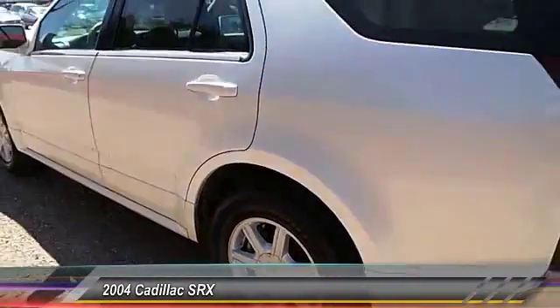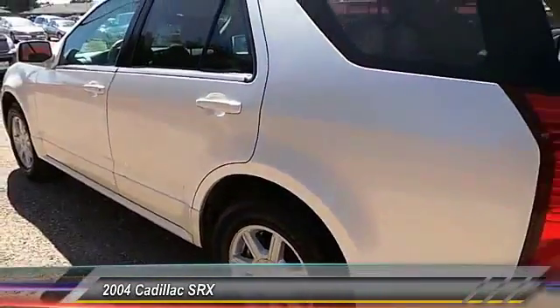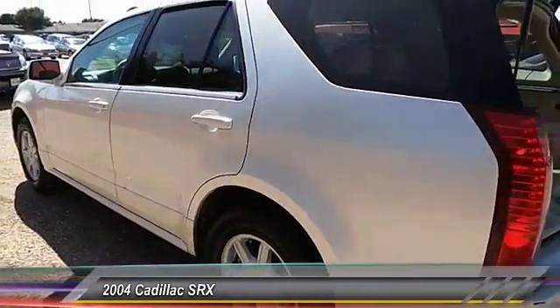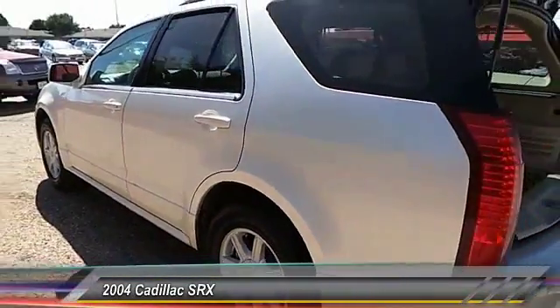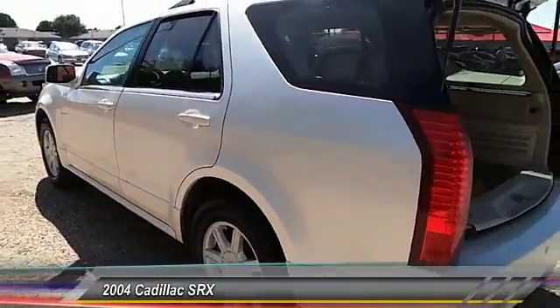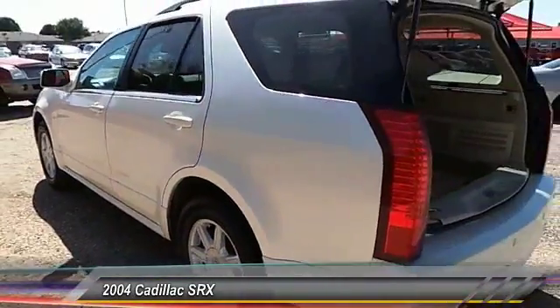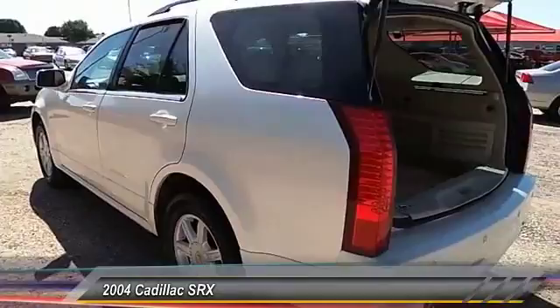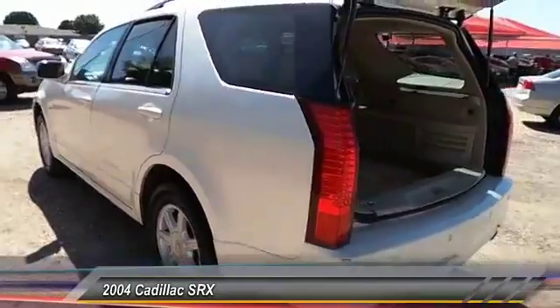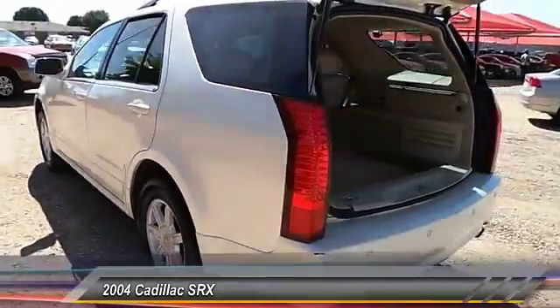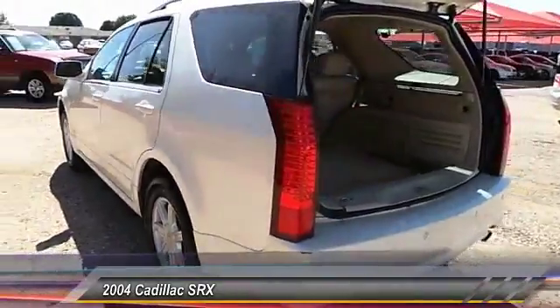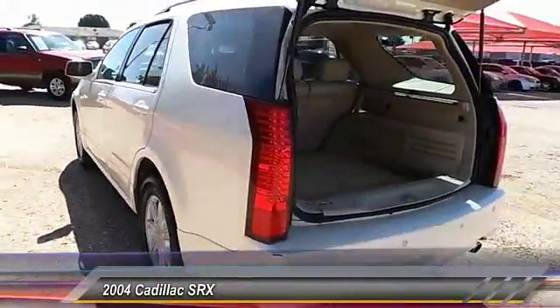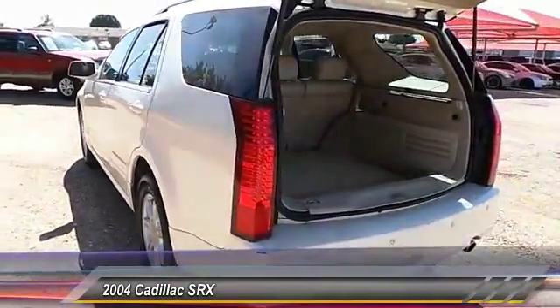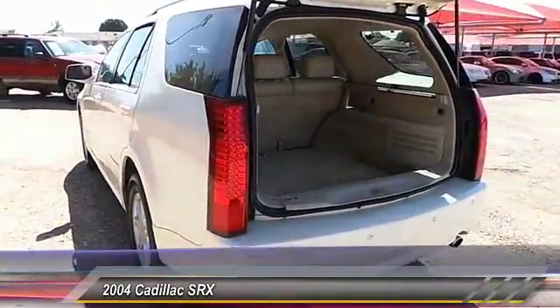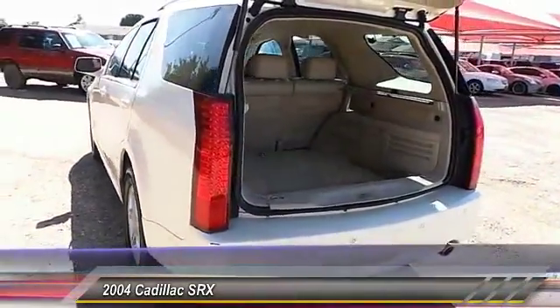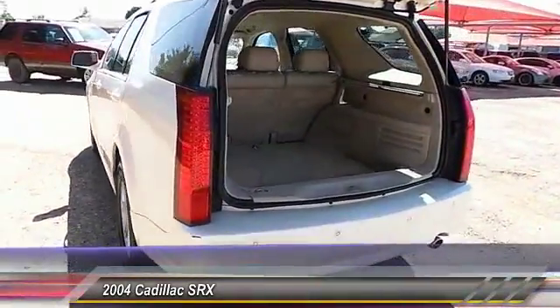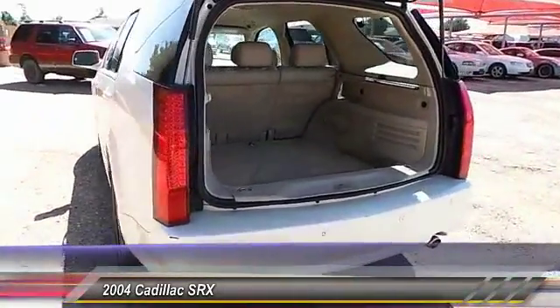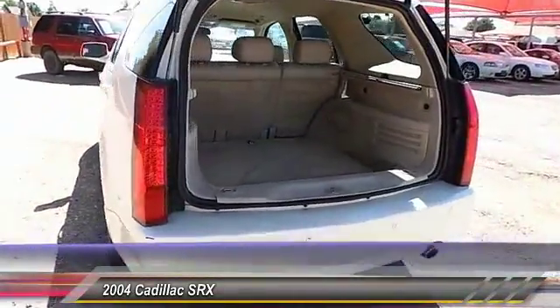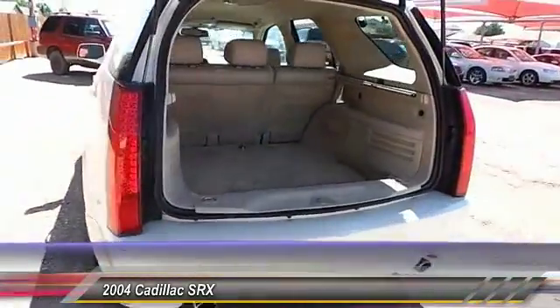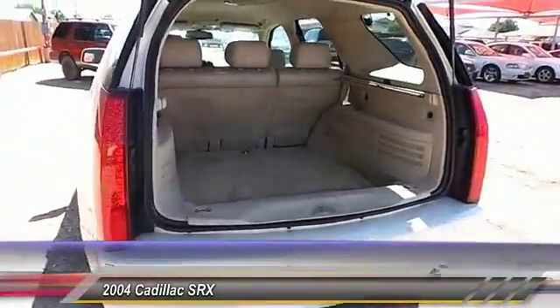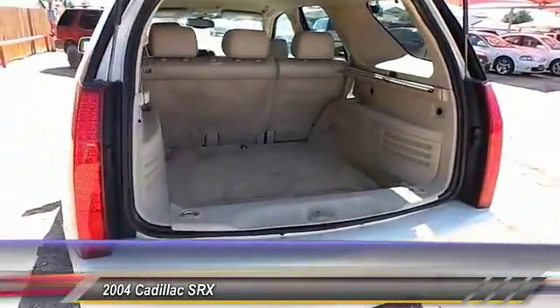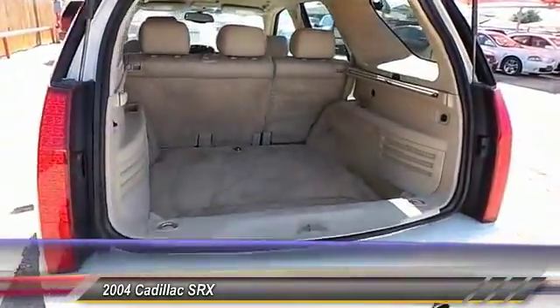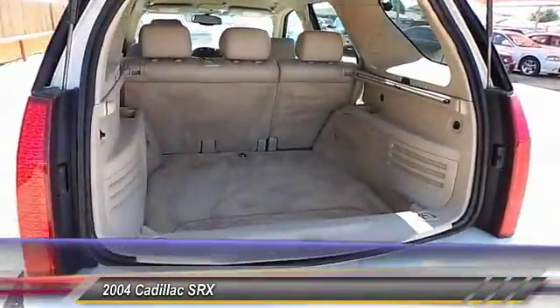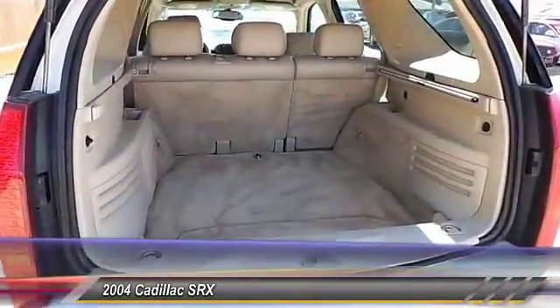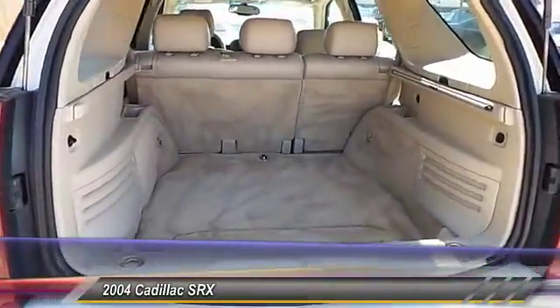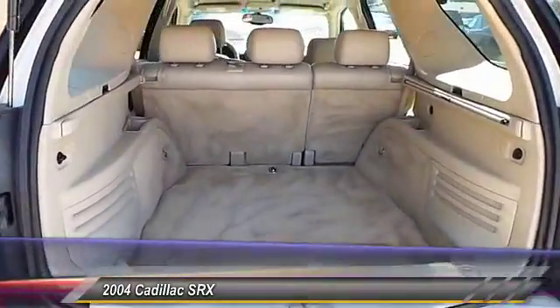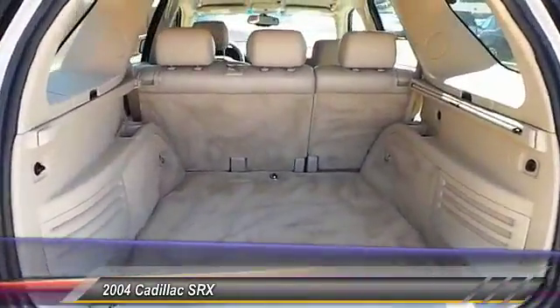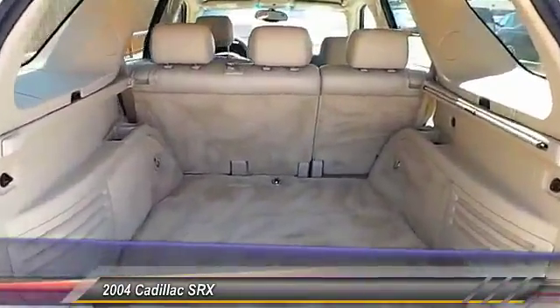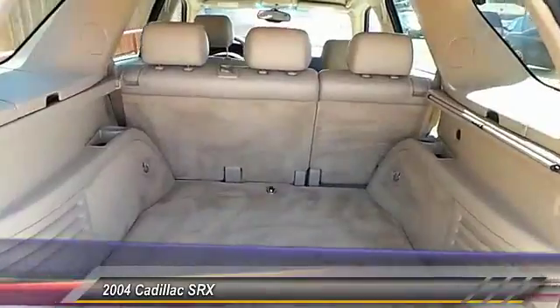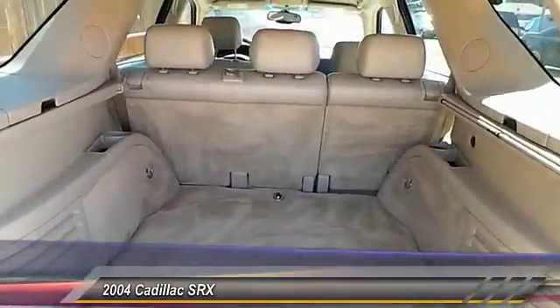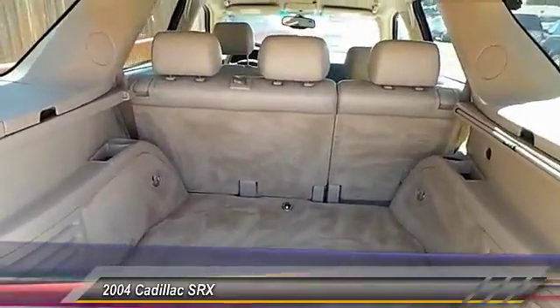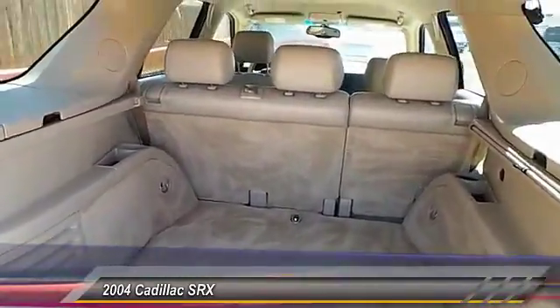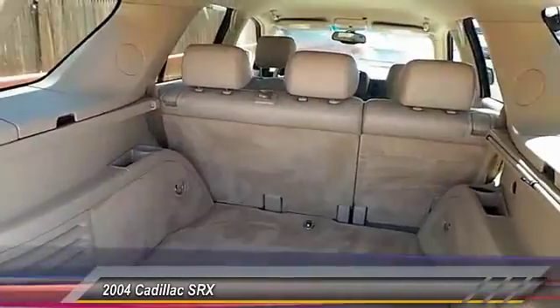Dual-zone climate control, tilt steering wheel, power driver mirror, heated side mirrors. Come take a test drive today.